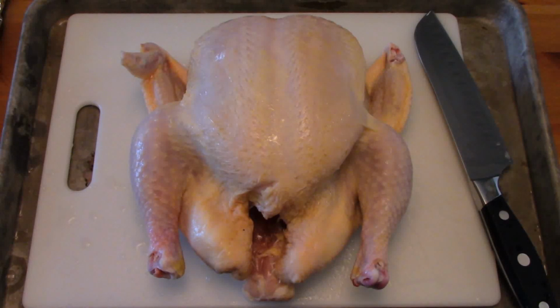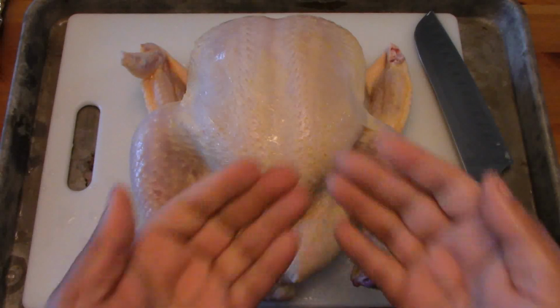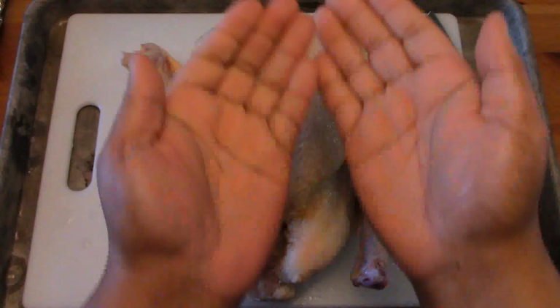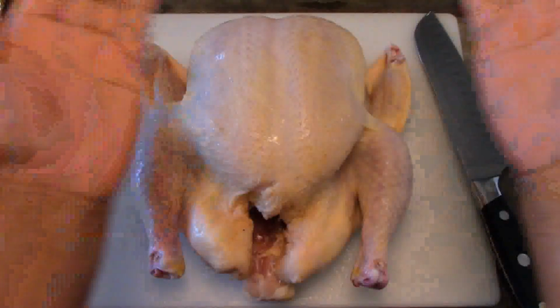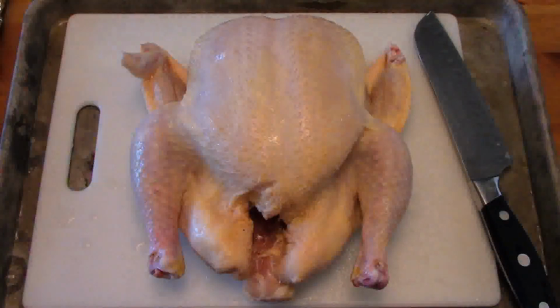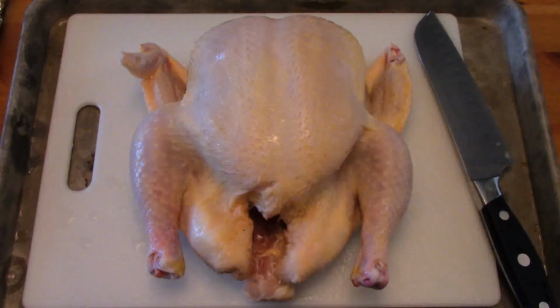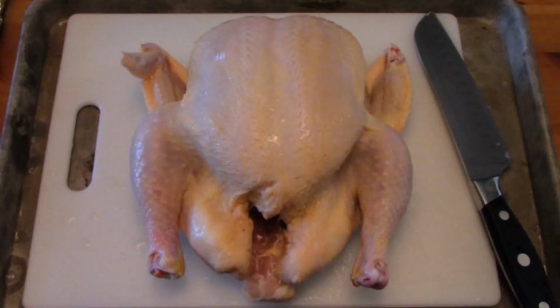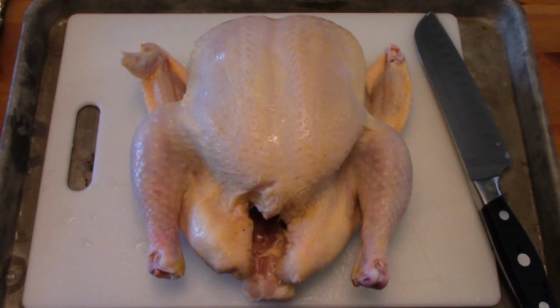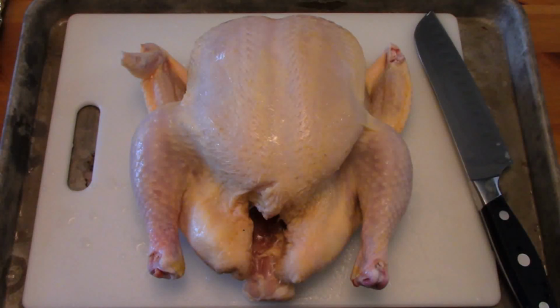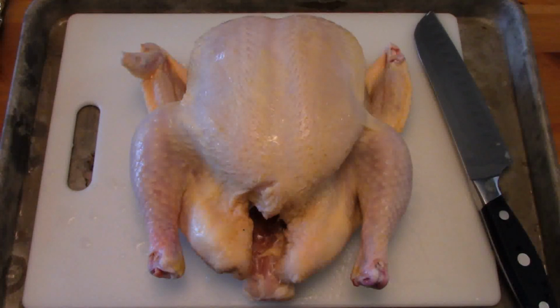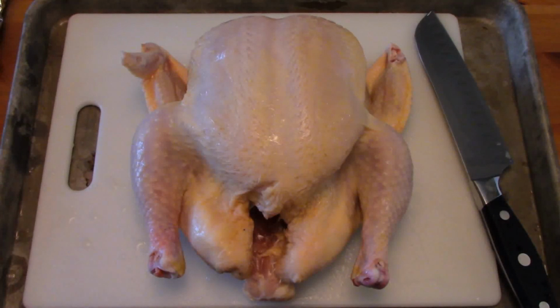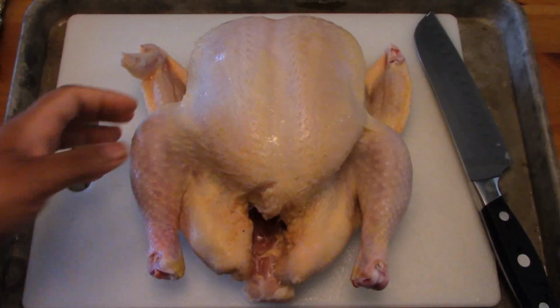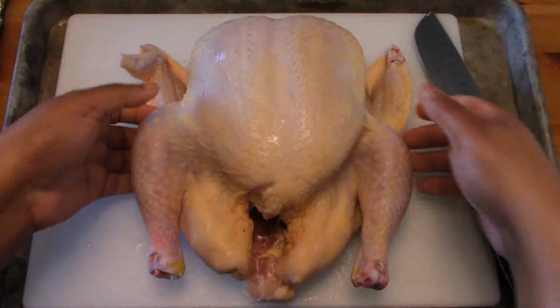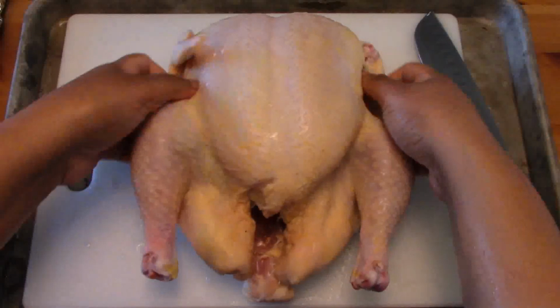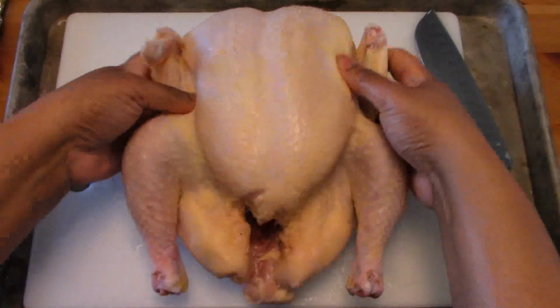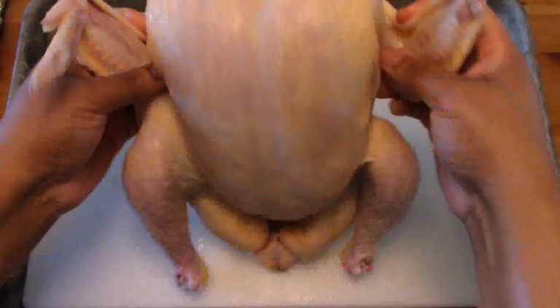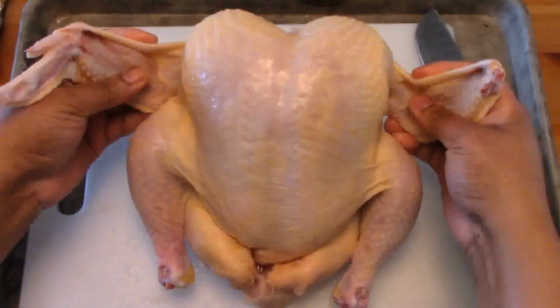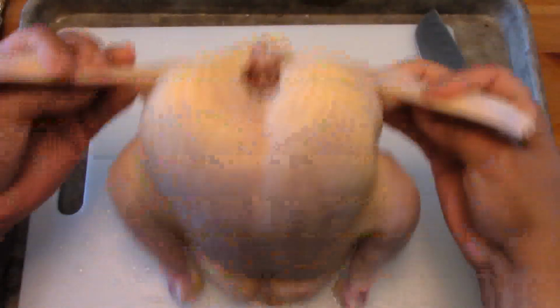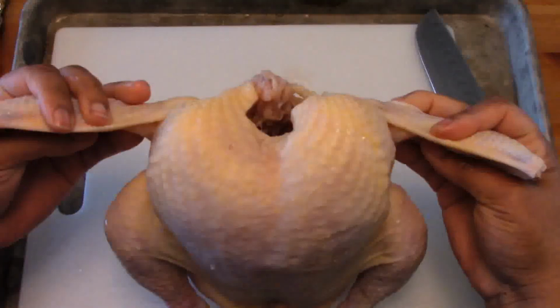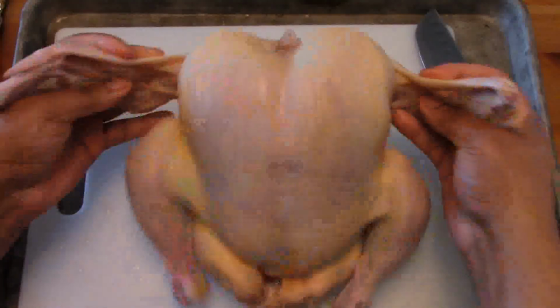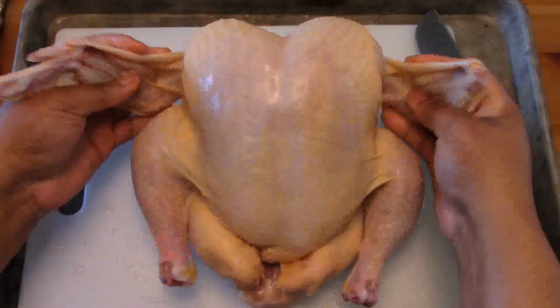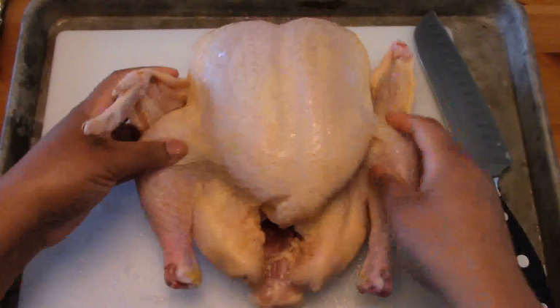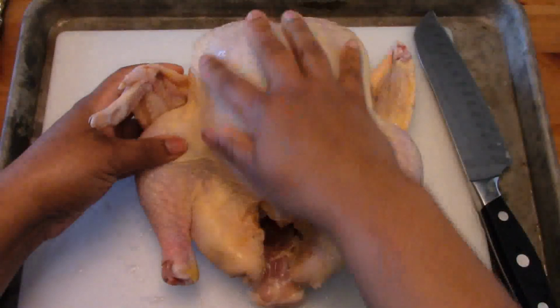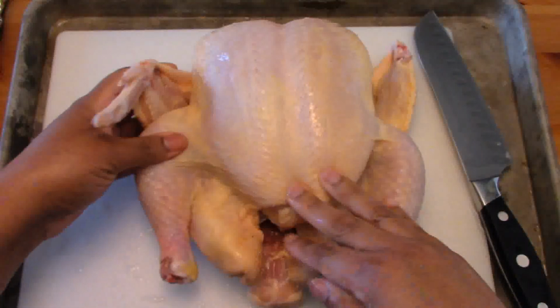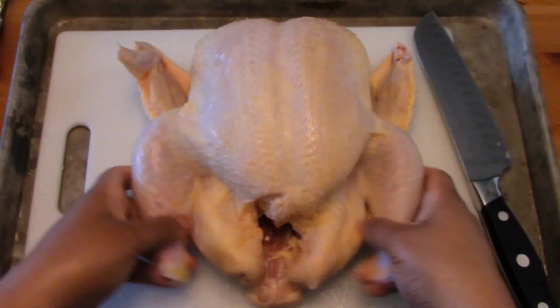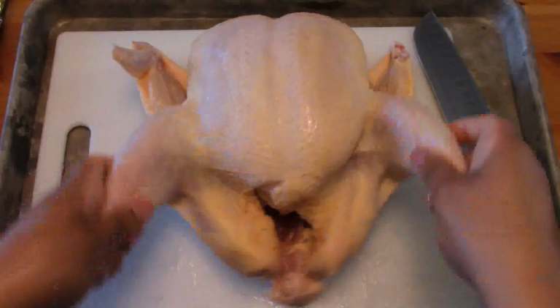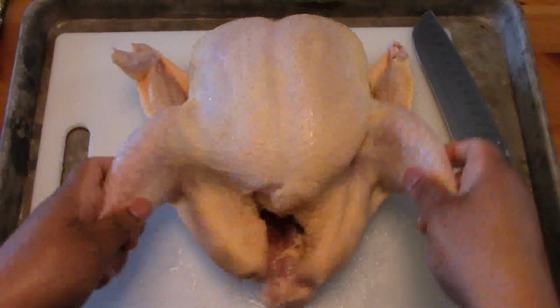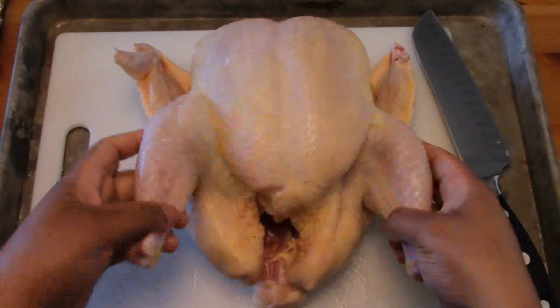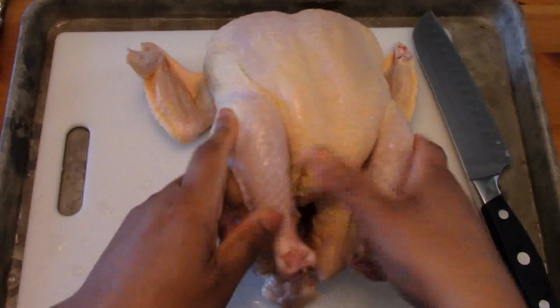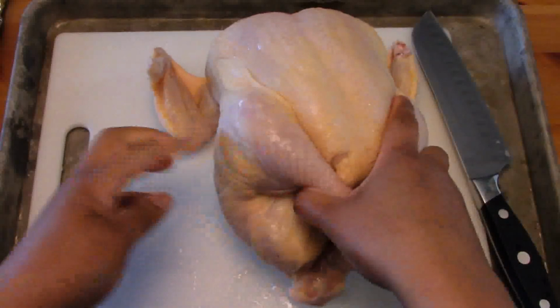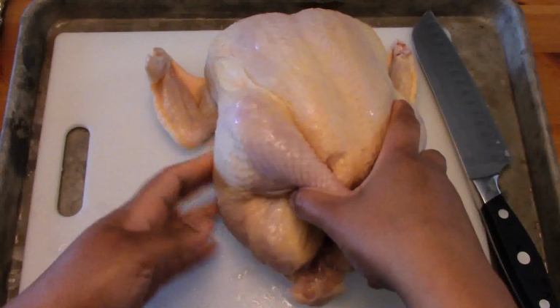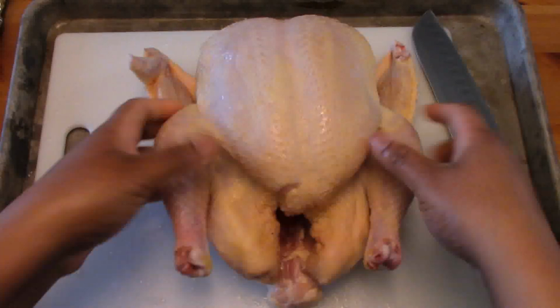This is a chicken and today we're going to cut up our chicken into eight parts. We will have our breasts, our legs, our thighs, and our wings.